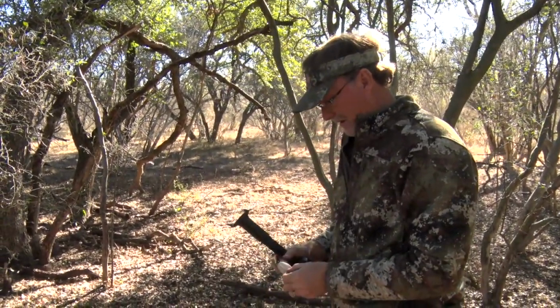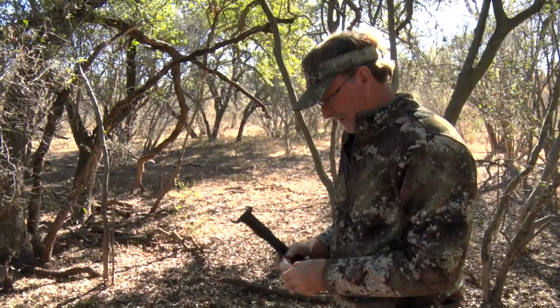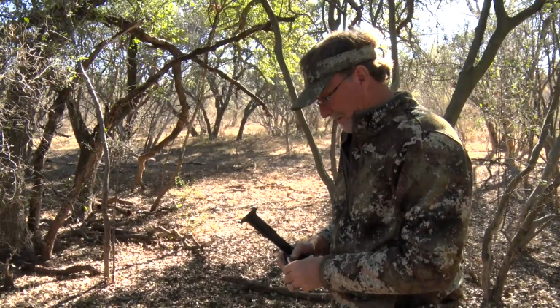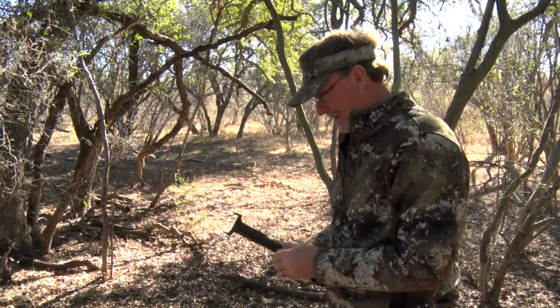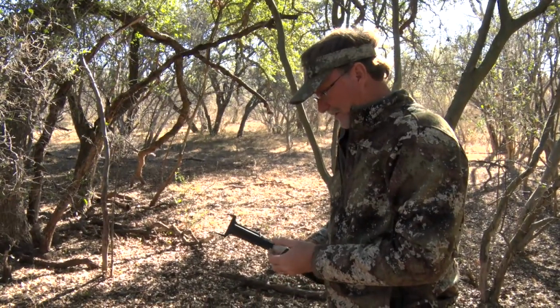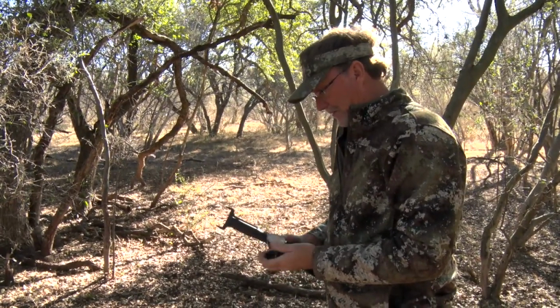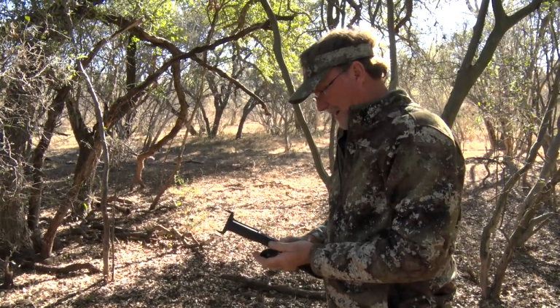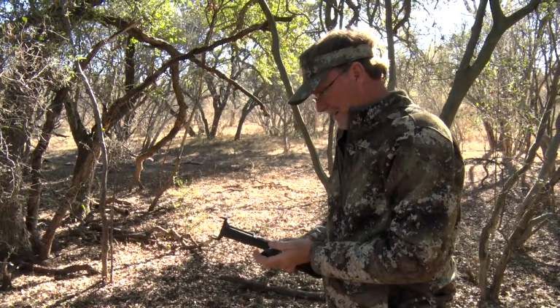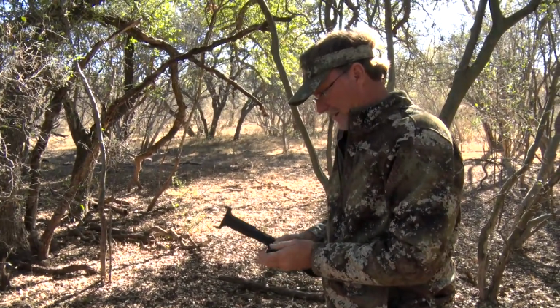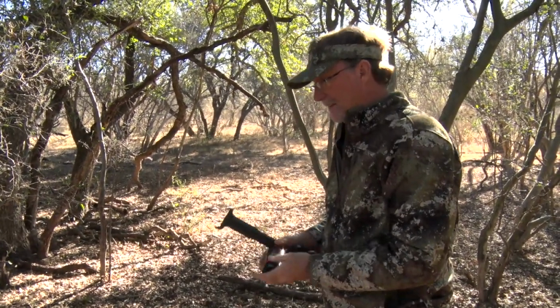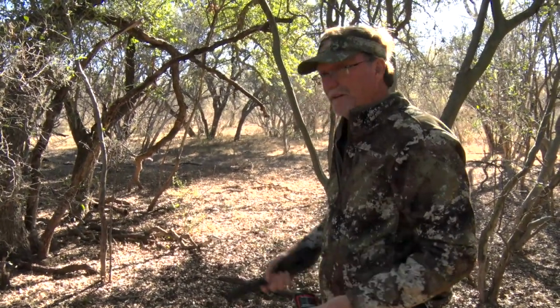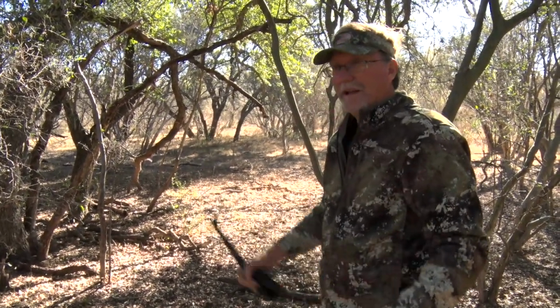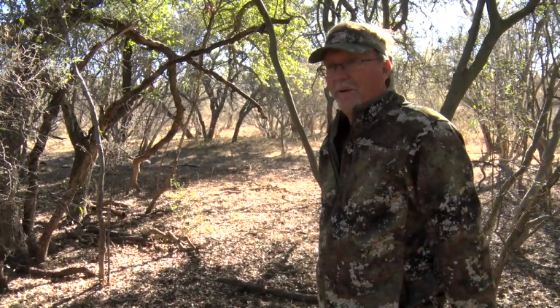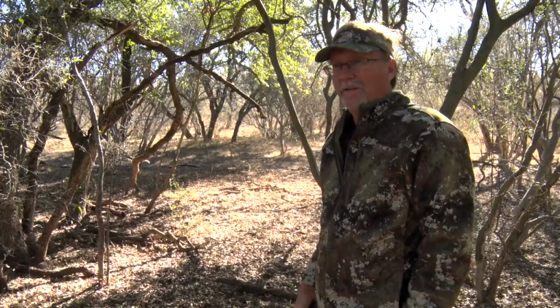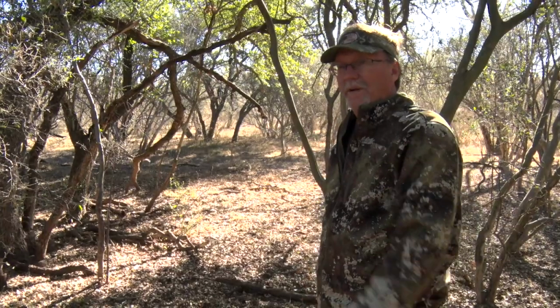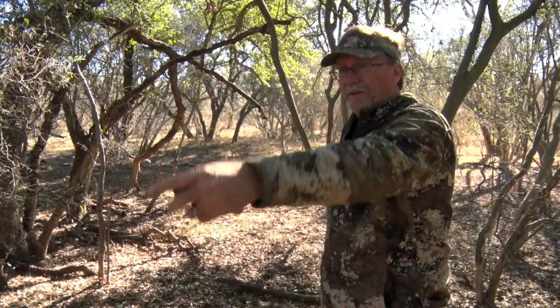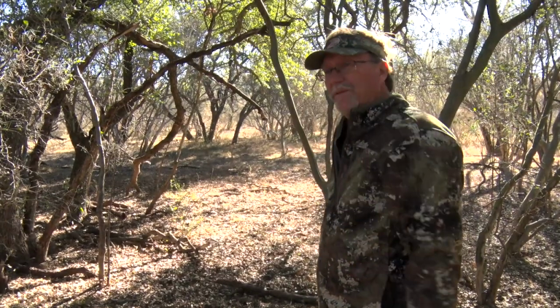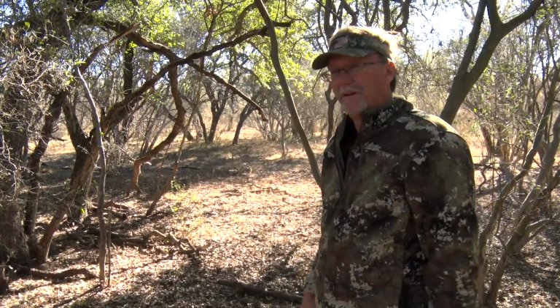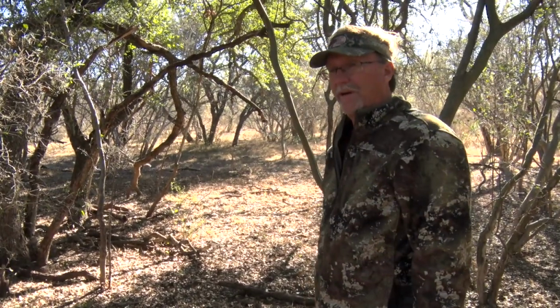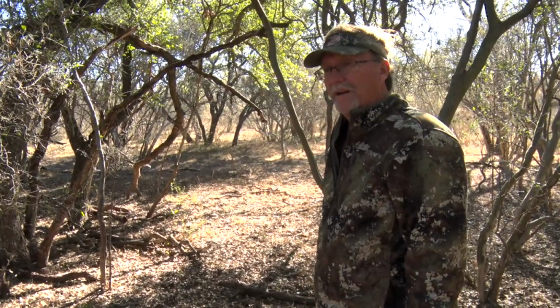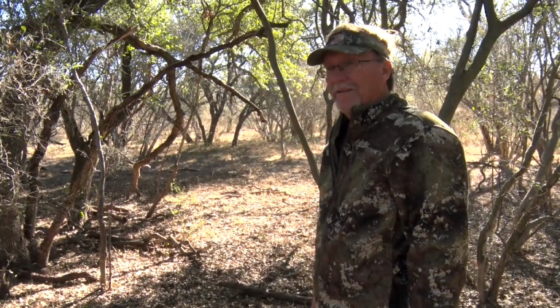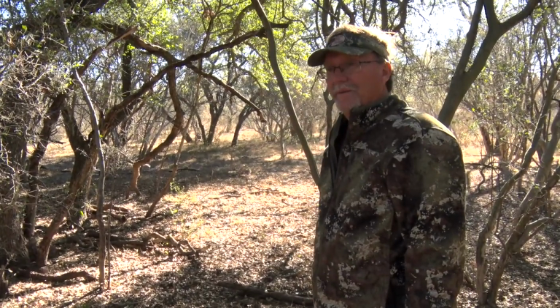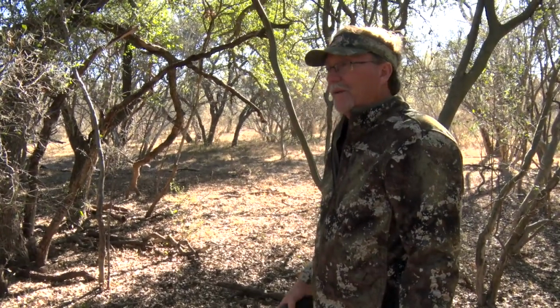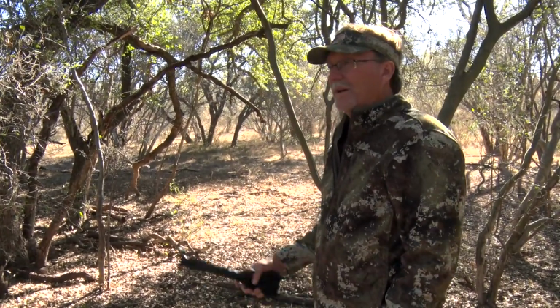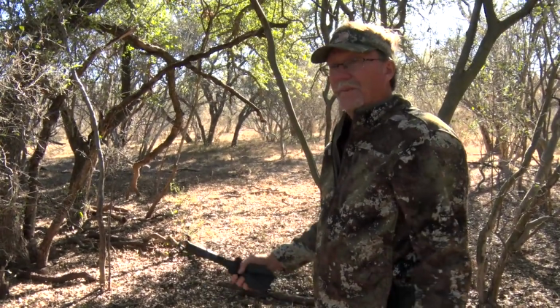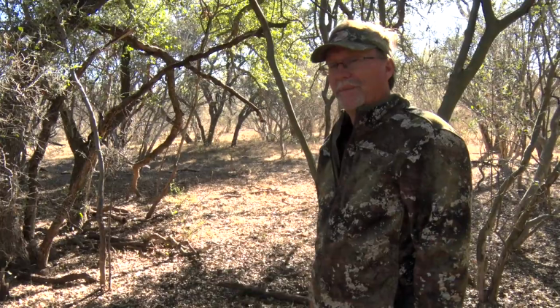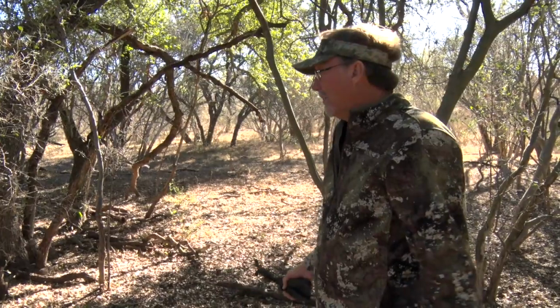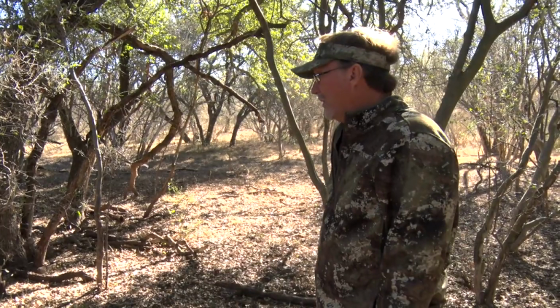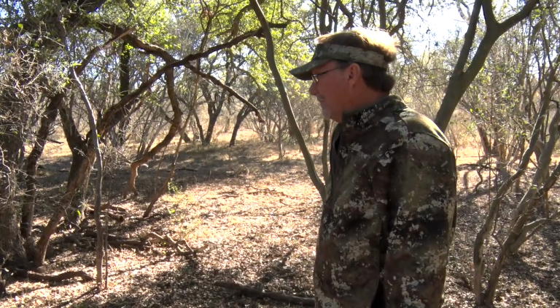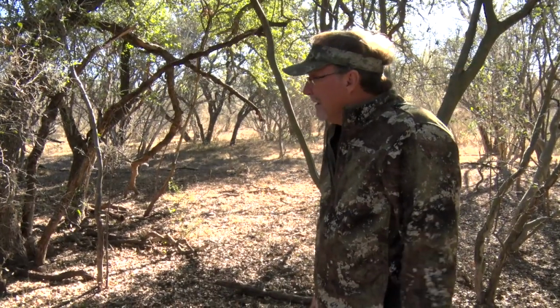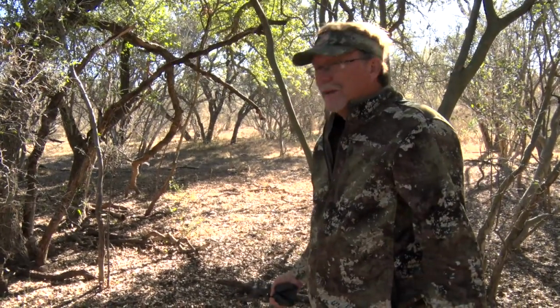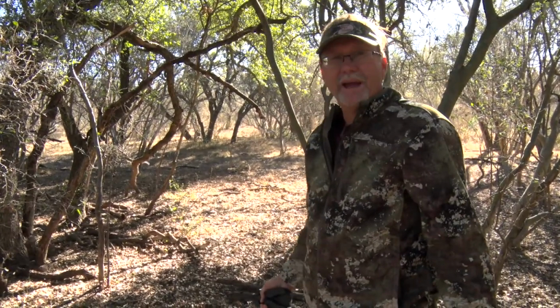It looks just like a big scrape that you'll find out in an area, and you can go in here and throw in mock rubs. Like right over here, a deer's been making a rub — we can go in and make a competing rub all the way around him and really get him mad.